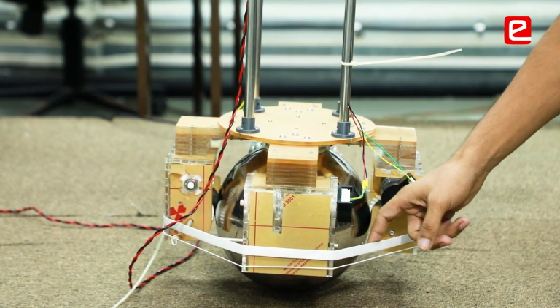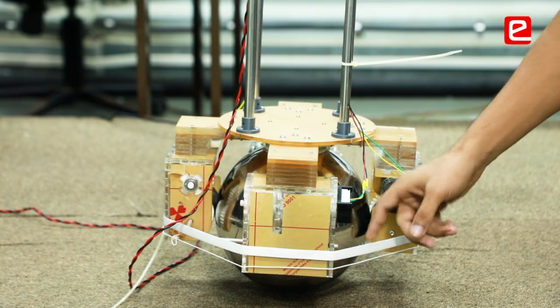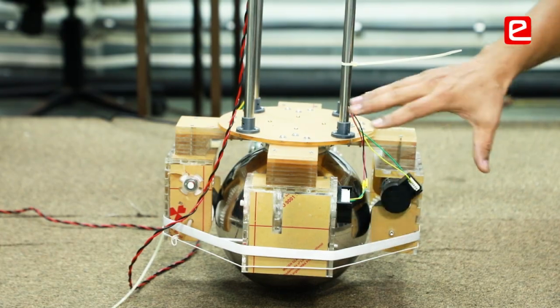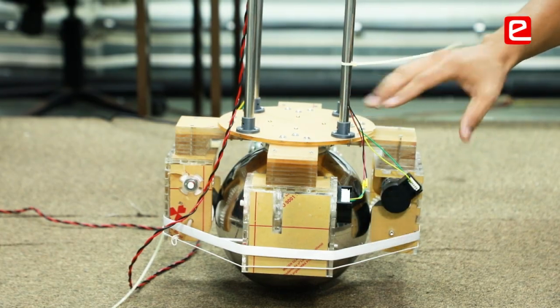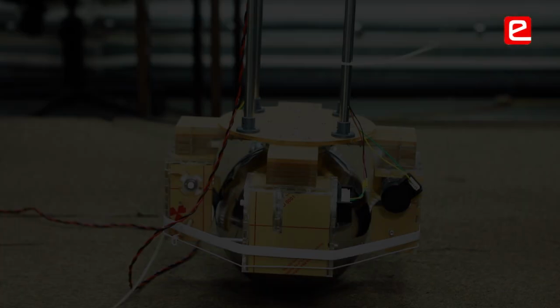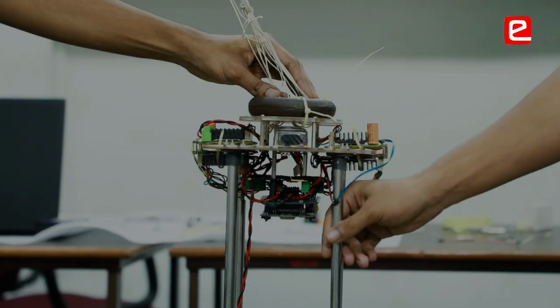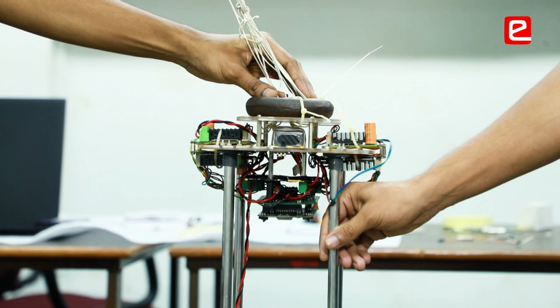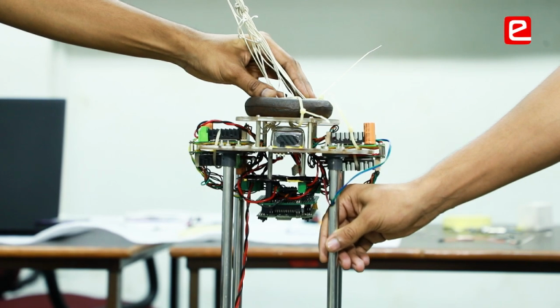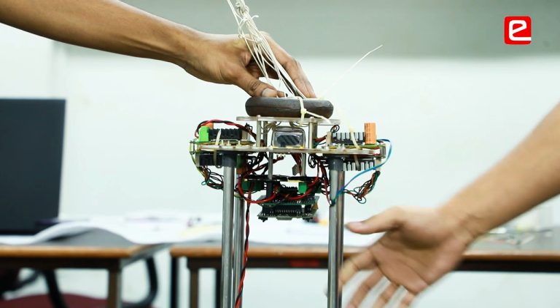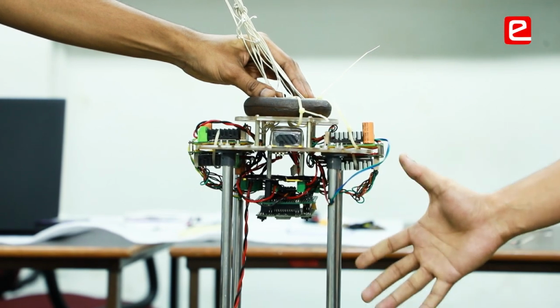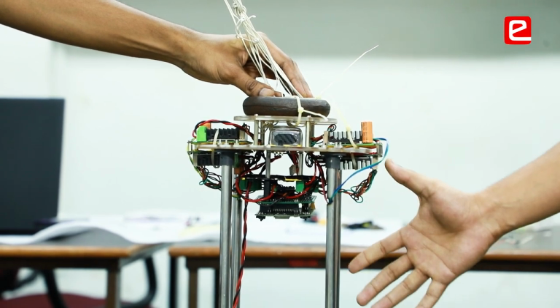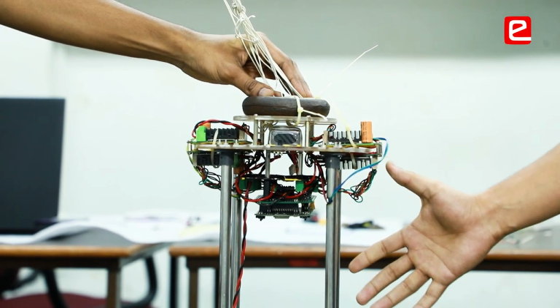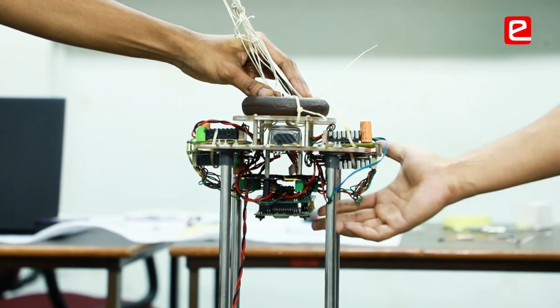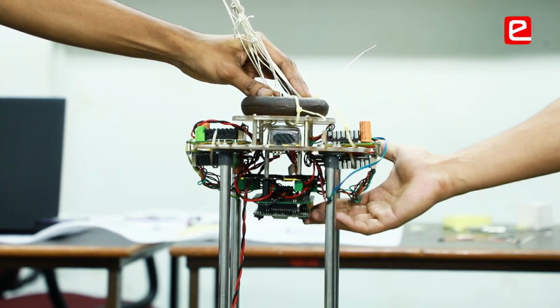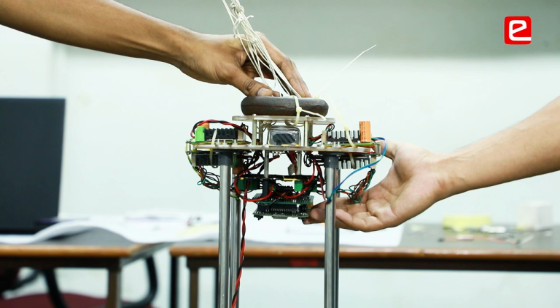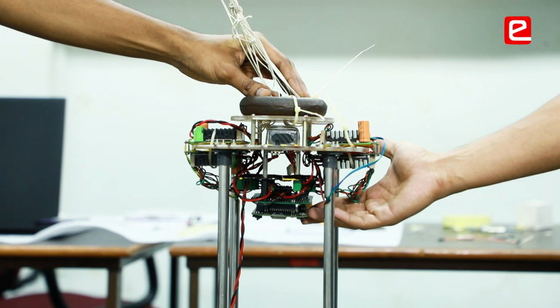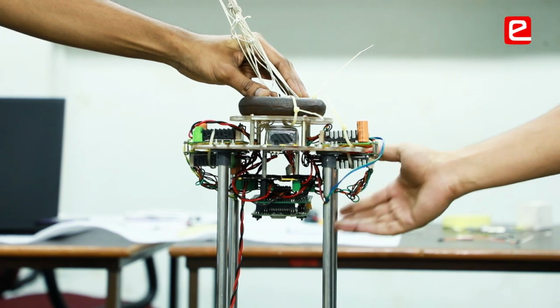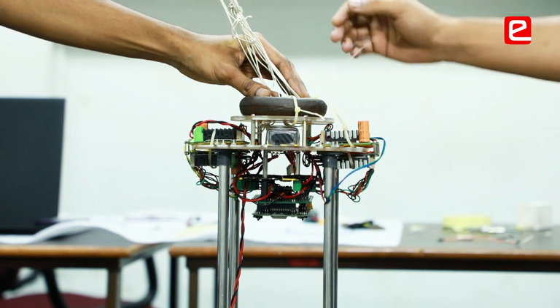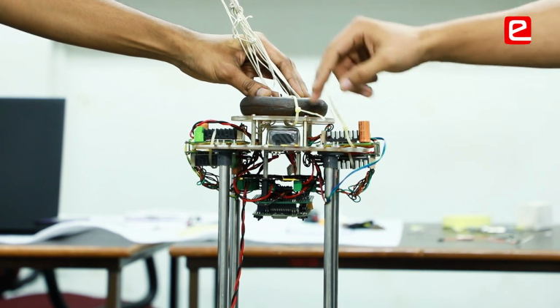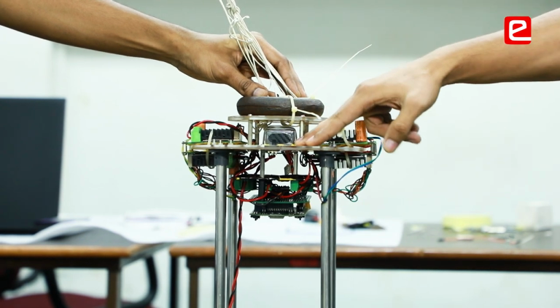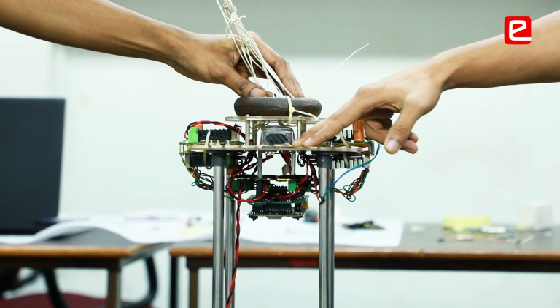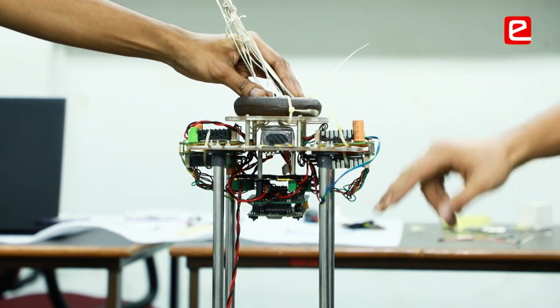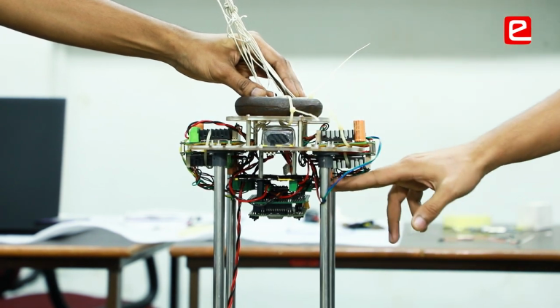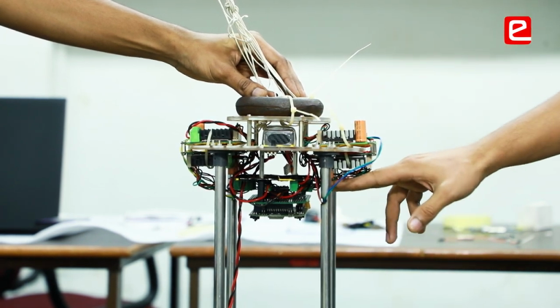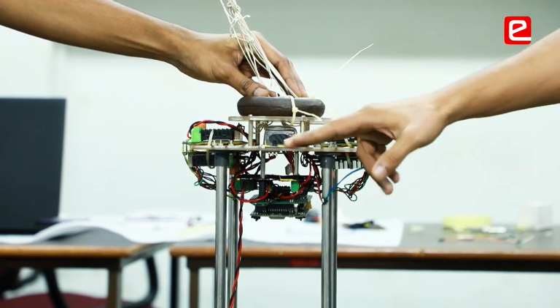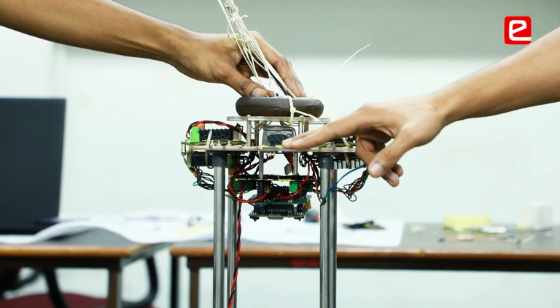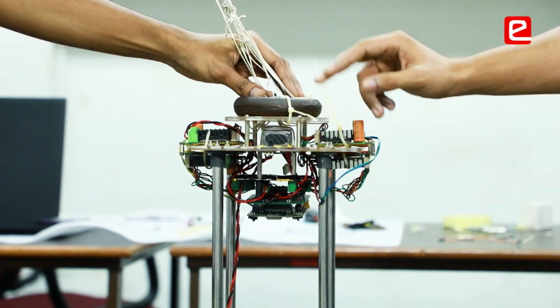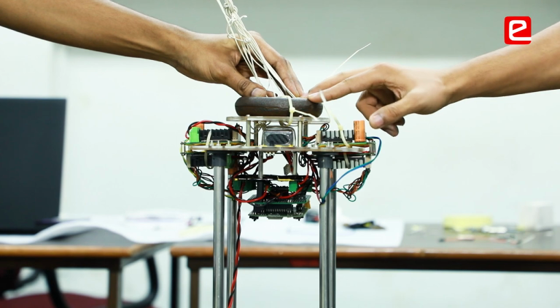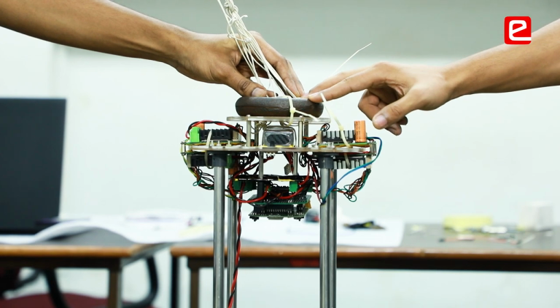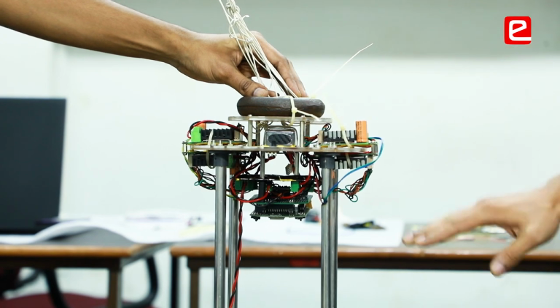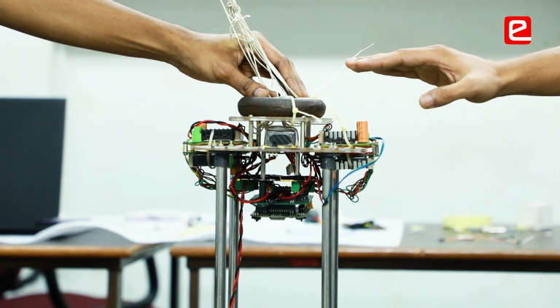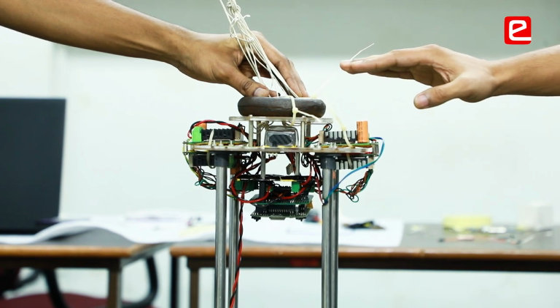A tie over here manages the contraption. Steel spacers provide the necessary gap we need. We have a PCB over here, a battery power distribution circuit, a switch, and some dead weight to increase the center of mass.